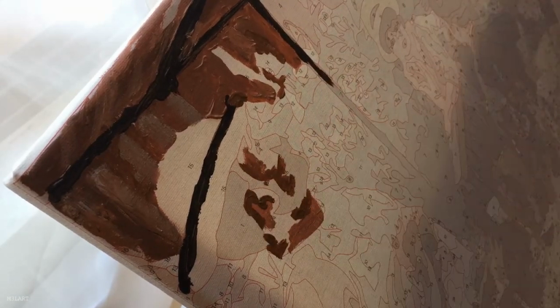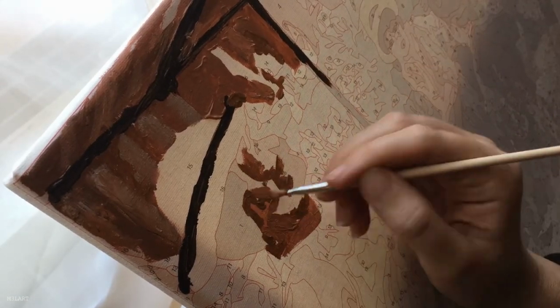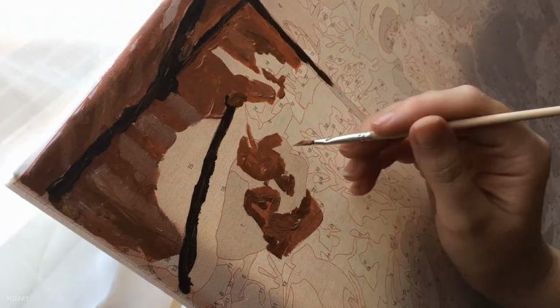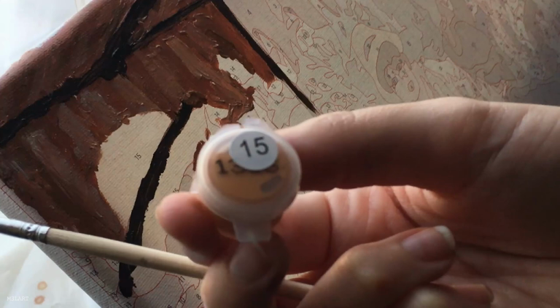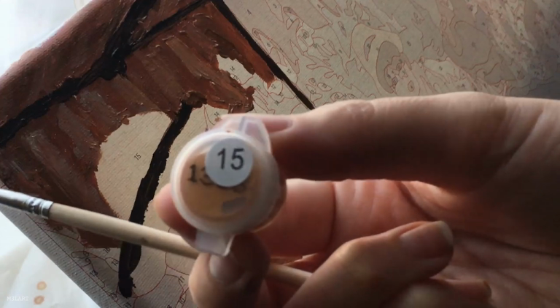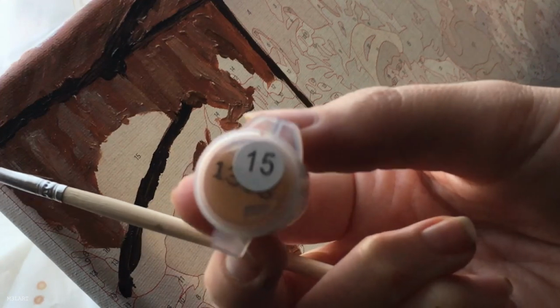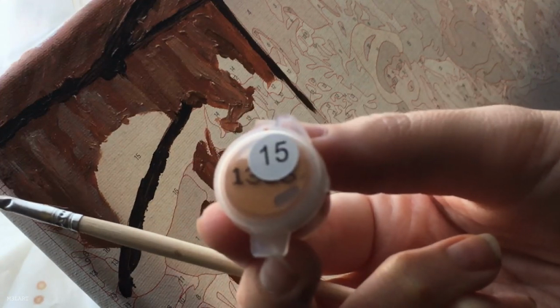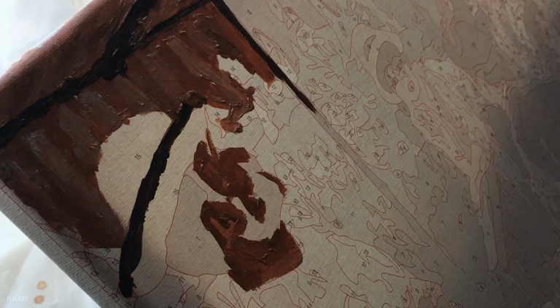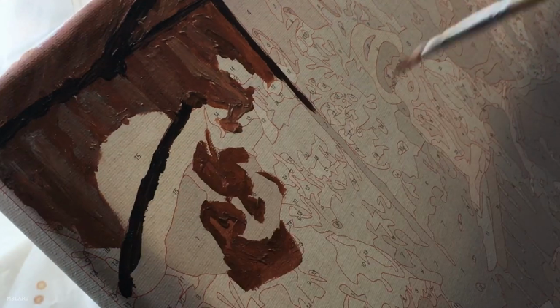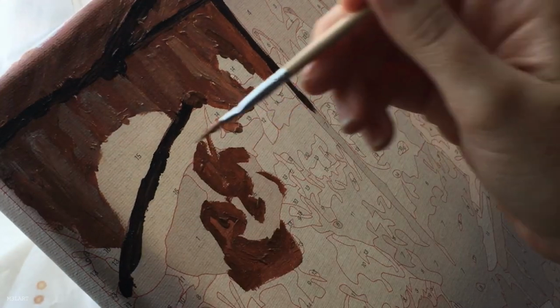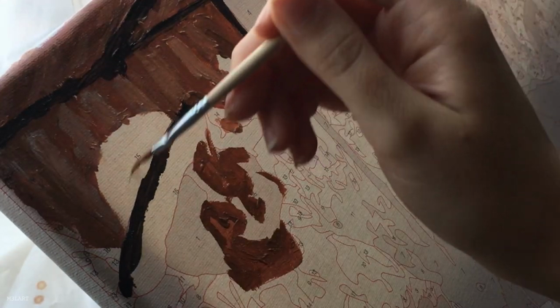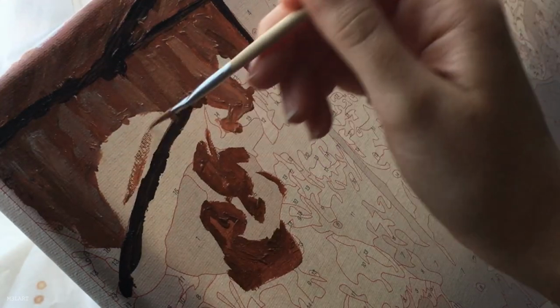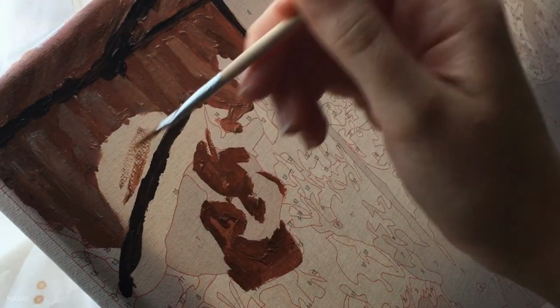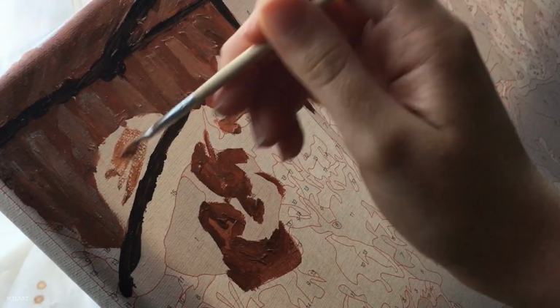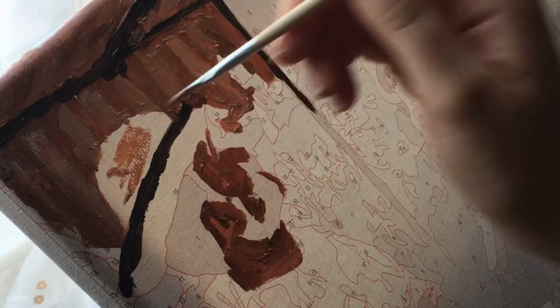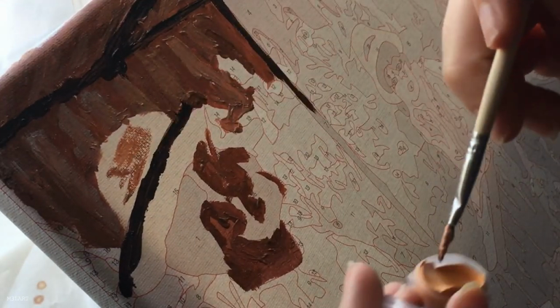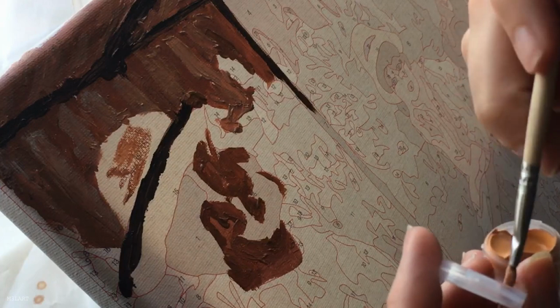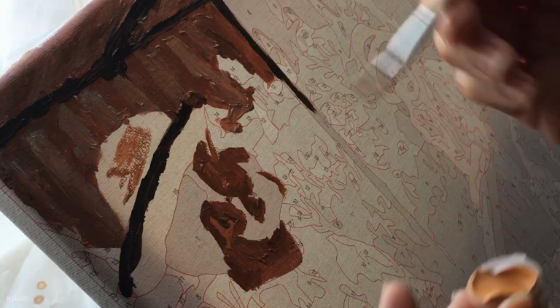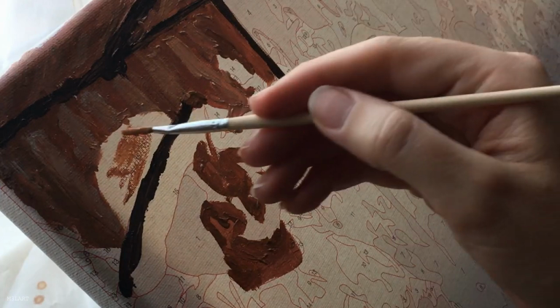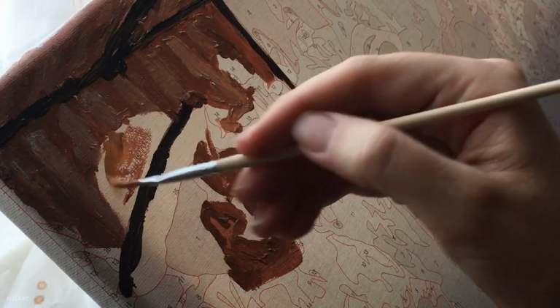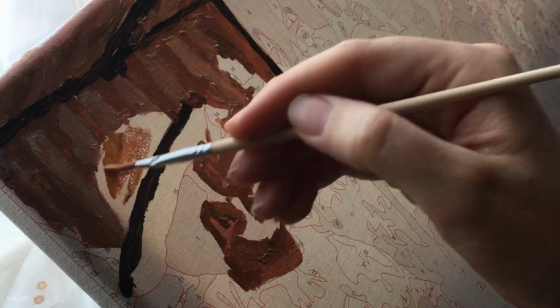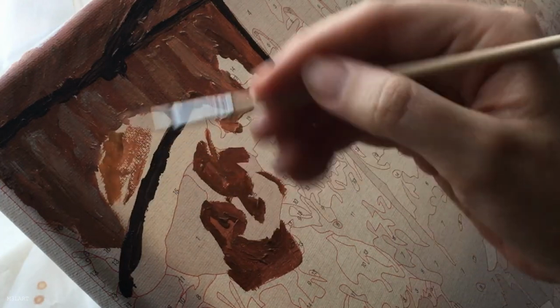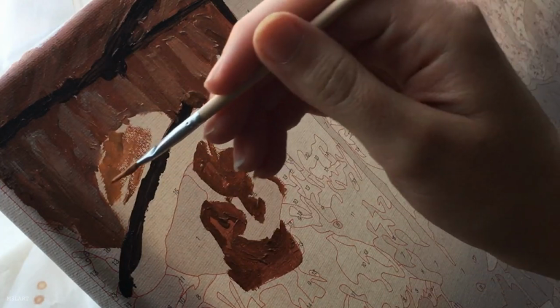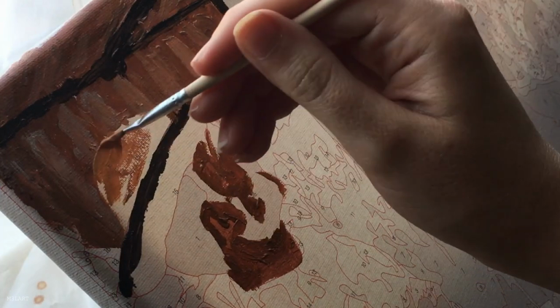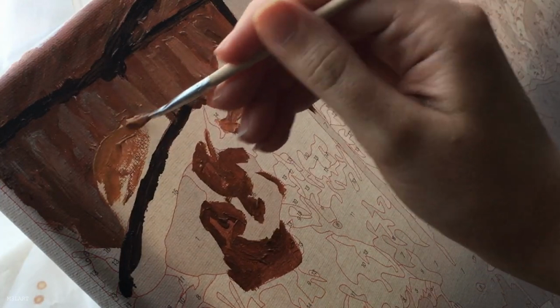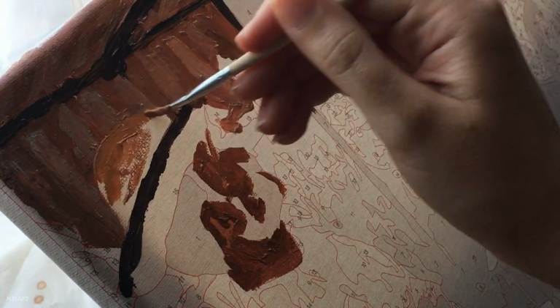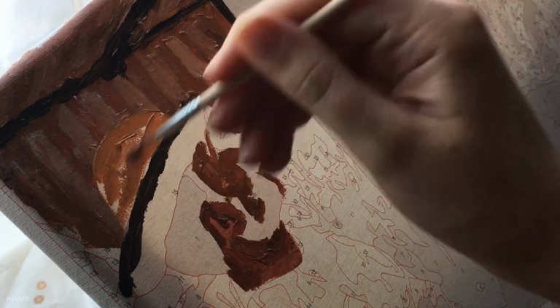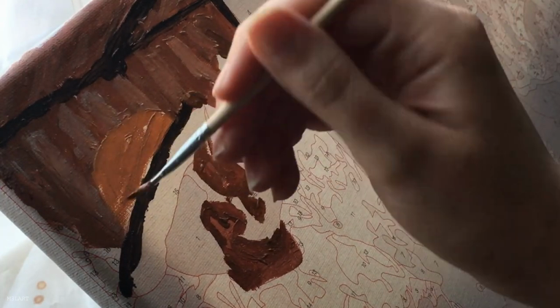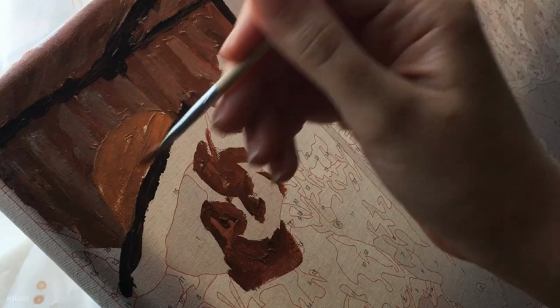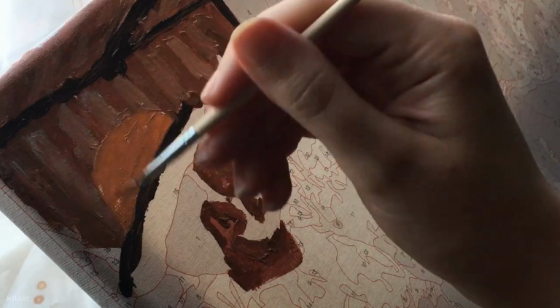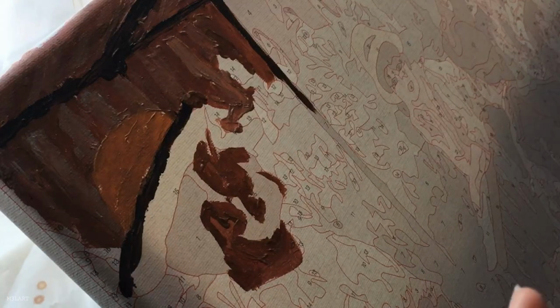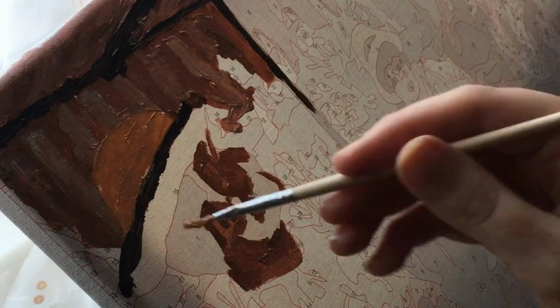I'll be mixing in some of my own acrylic paint later on so I can be a little more generous. I started this painting in the evening so the lighting was very odd — that was the best I could do at the time.